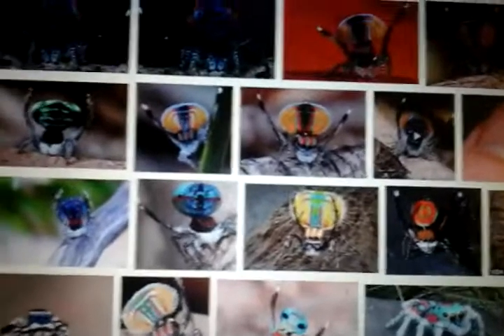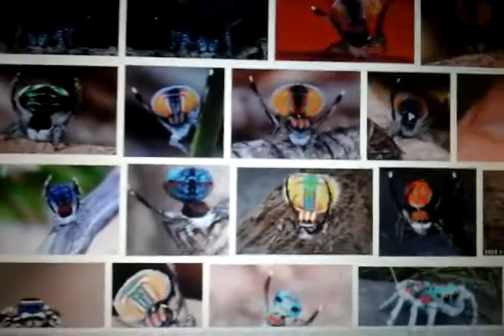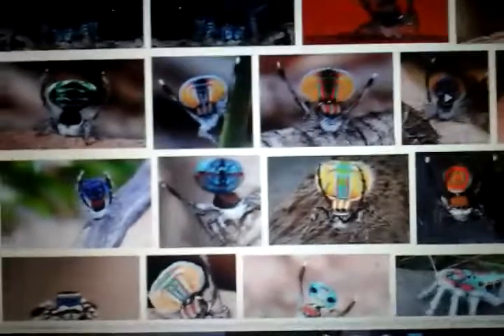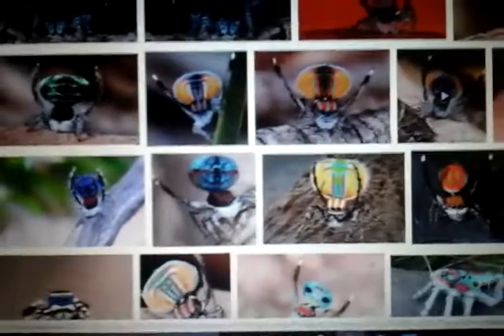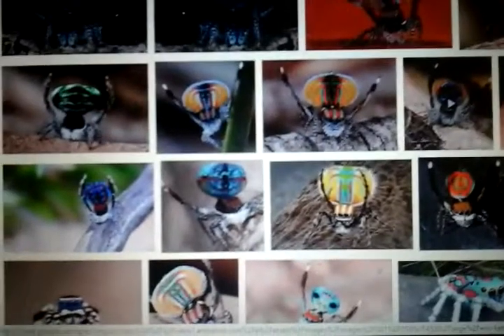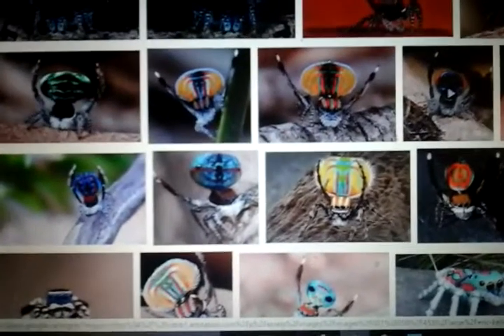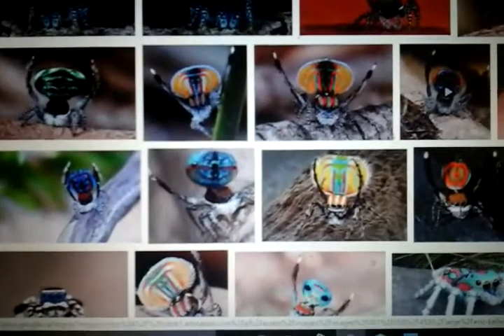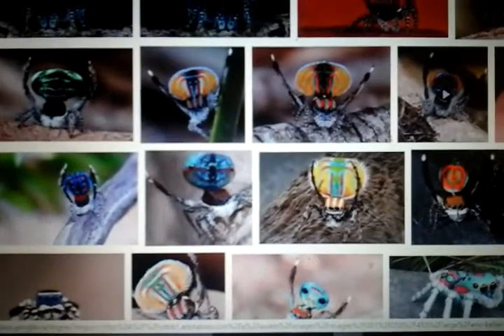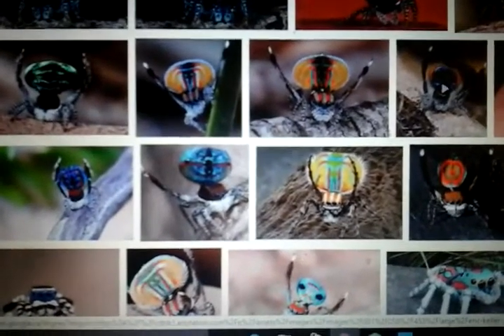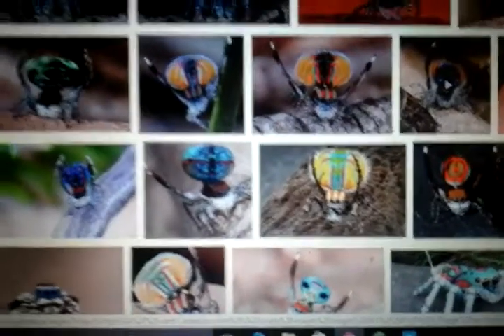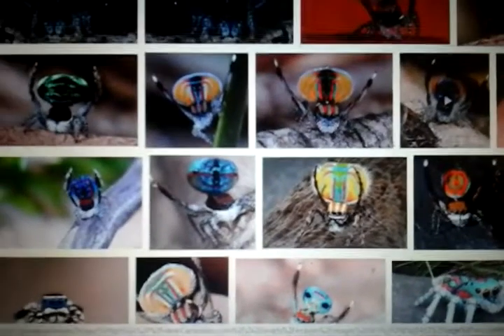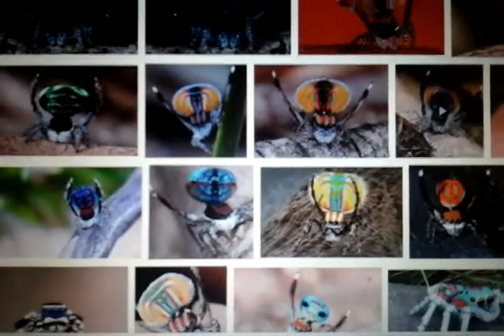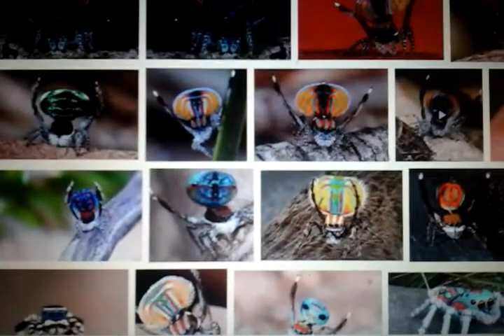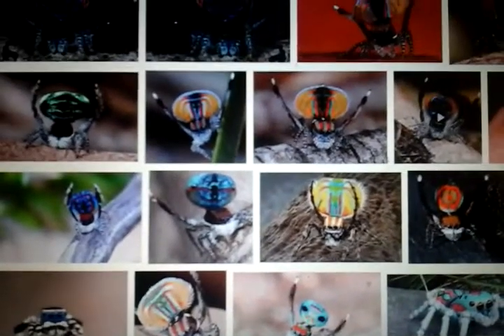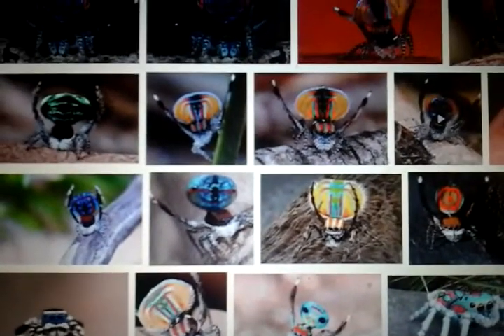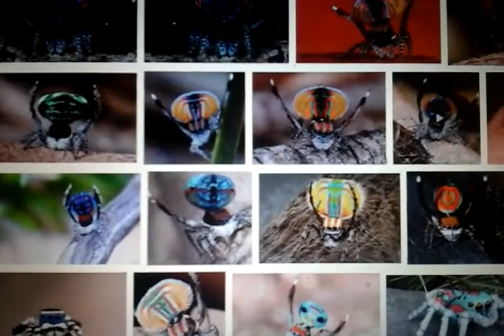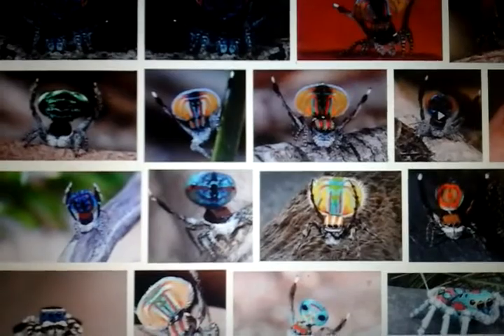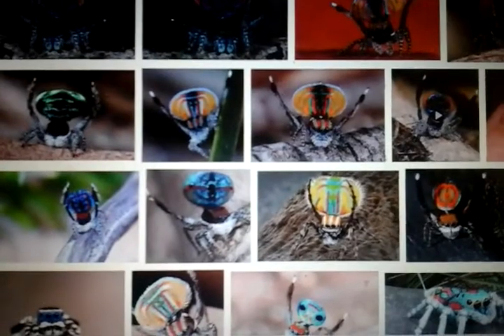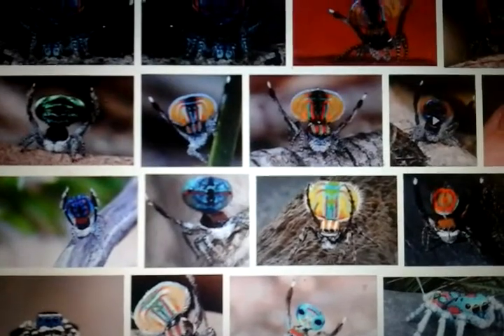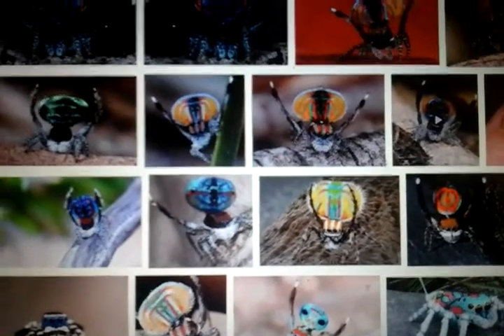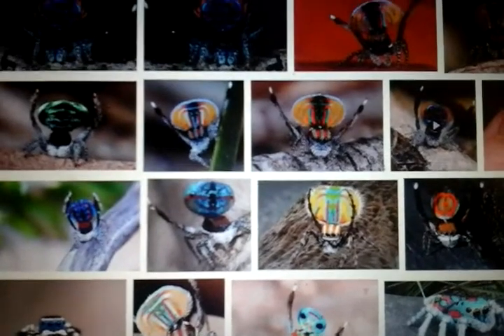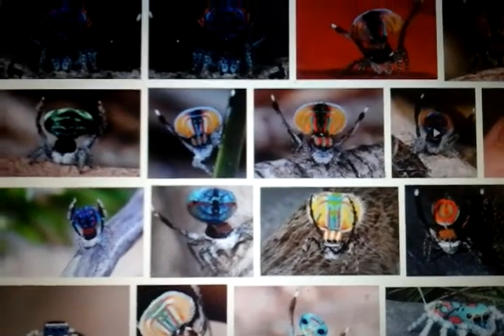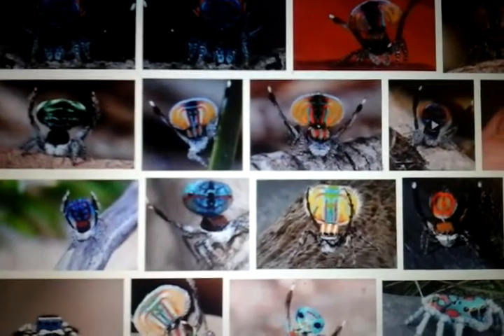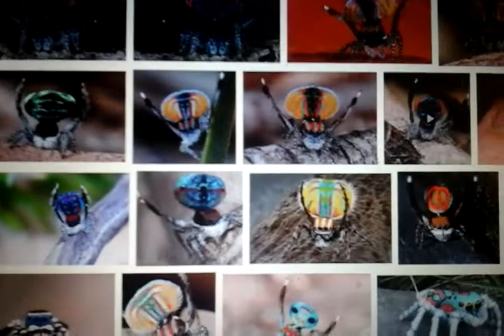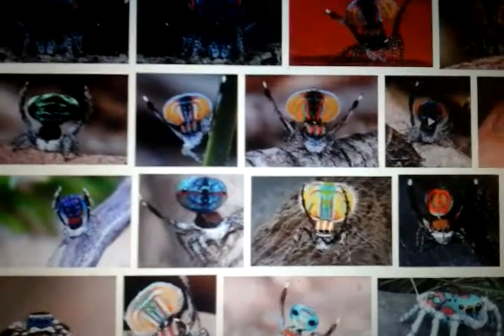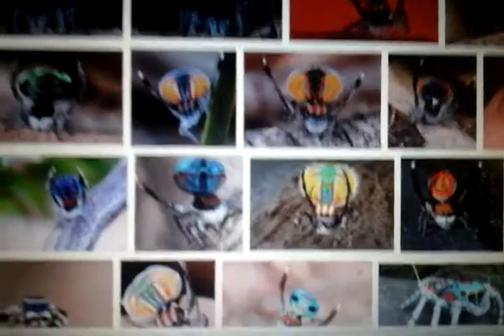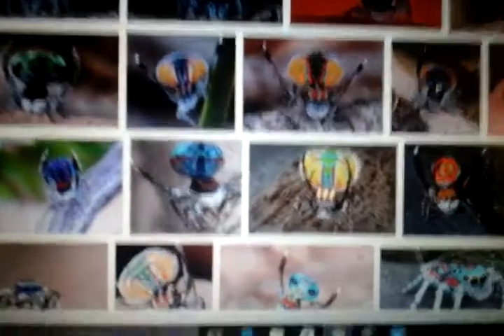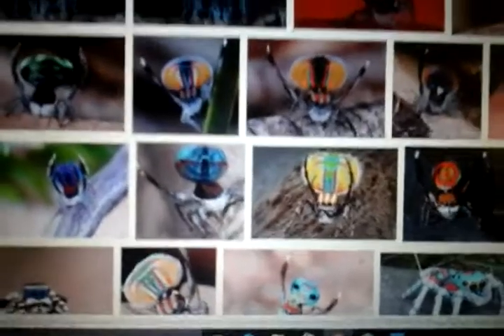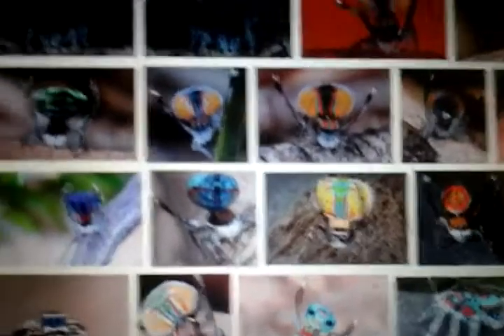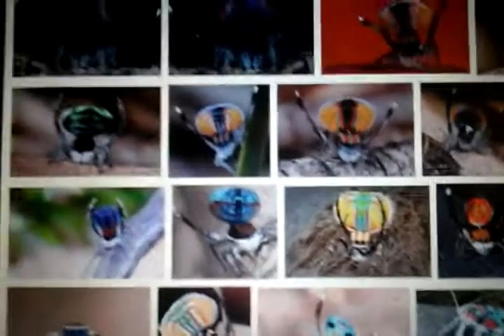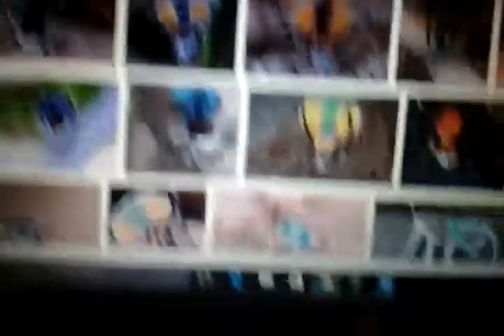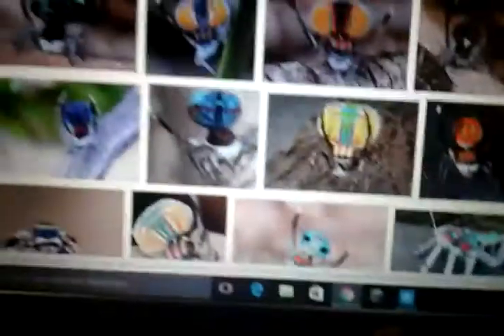They do not make webs. In fact, they stalk their prey like lions. Rawr. Whatever.